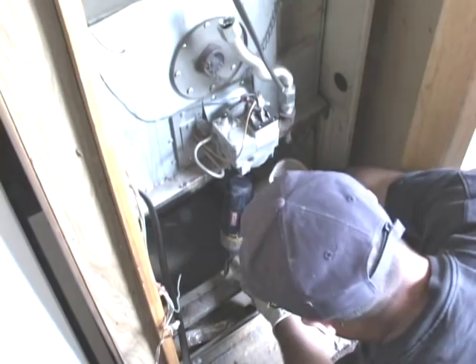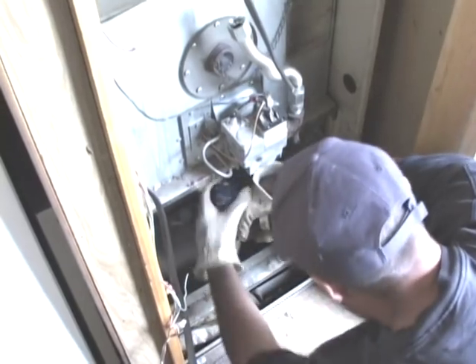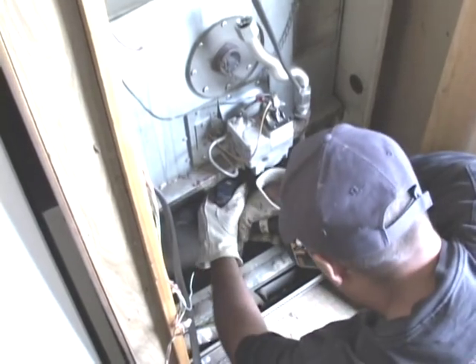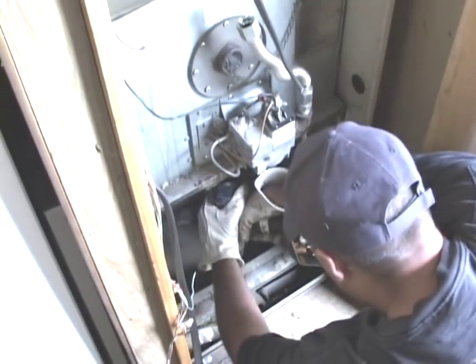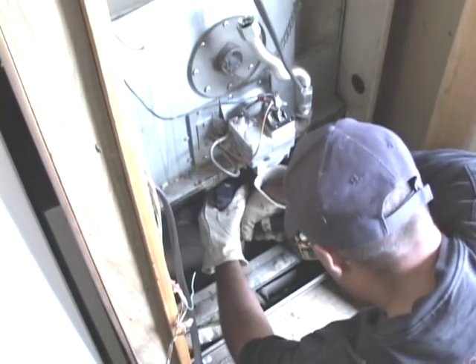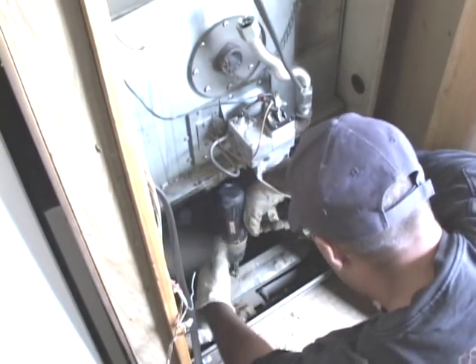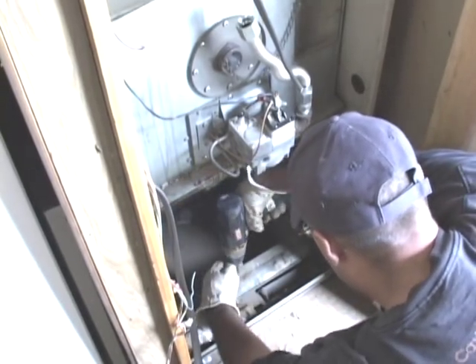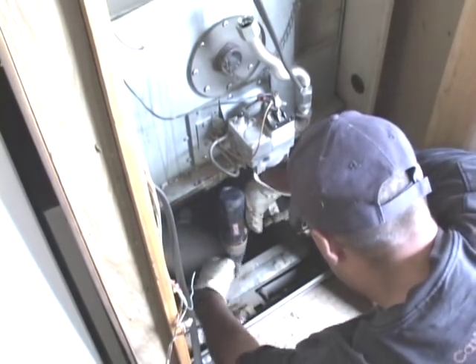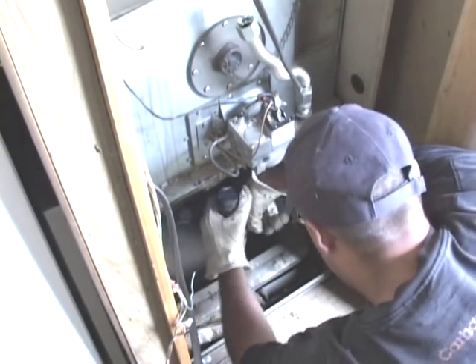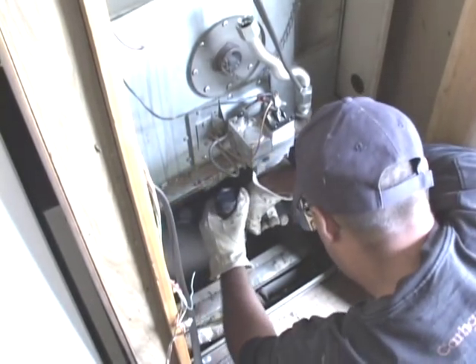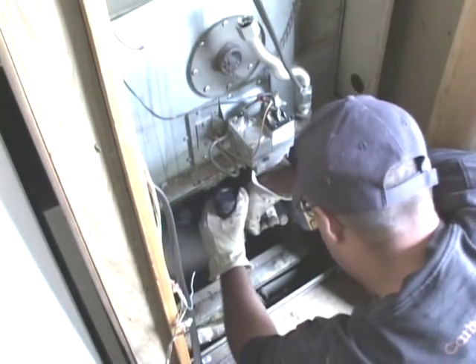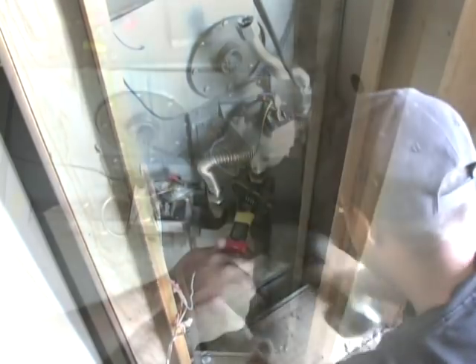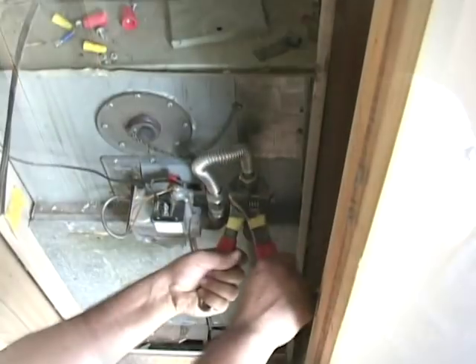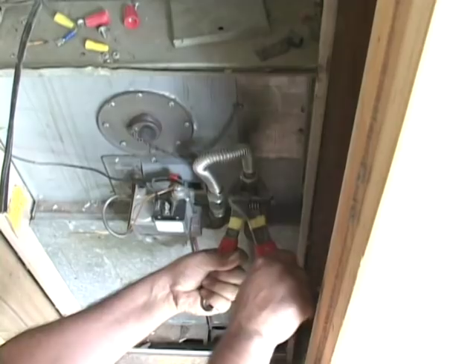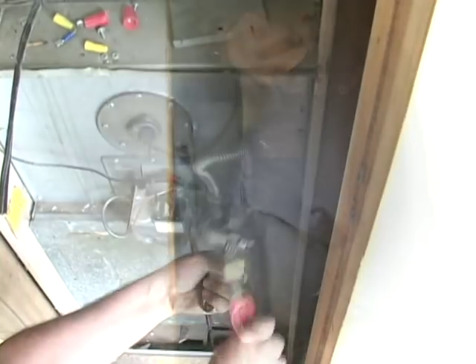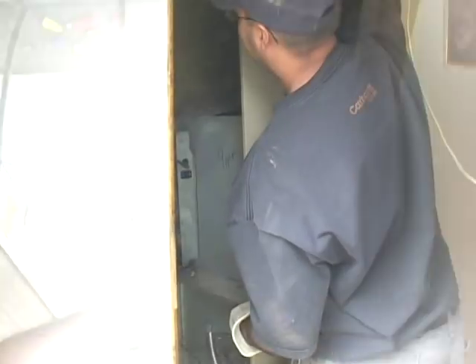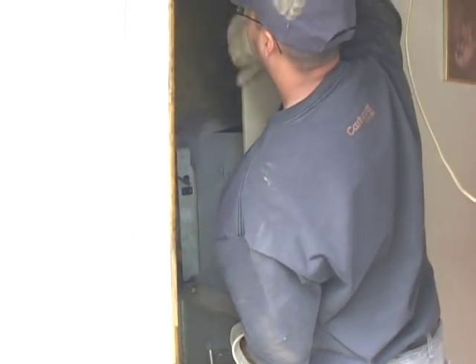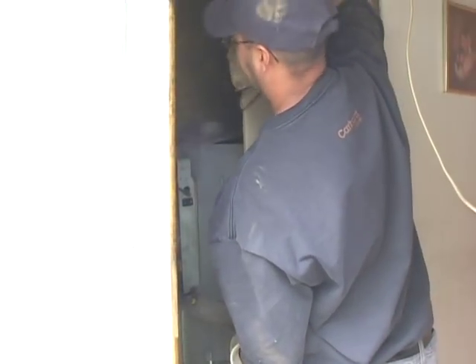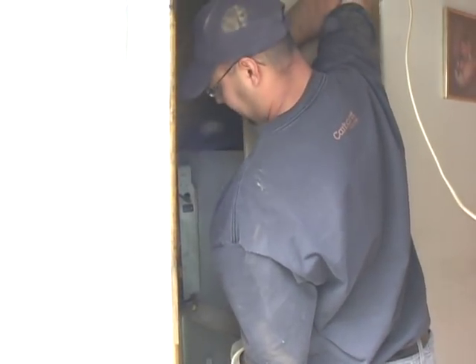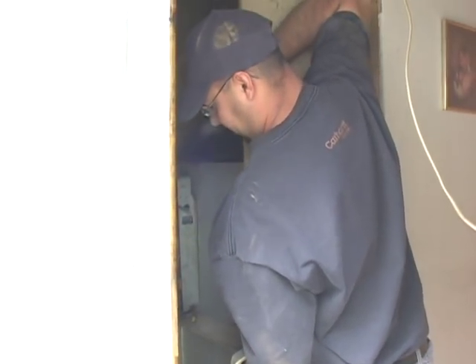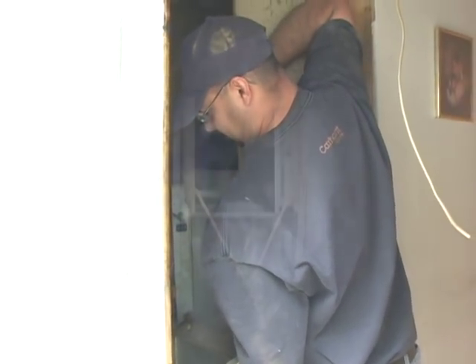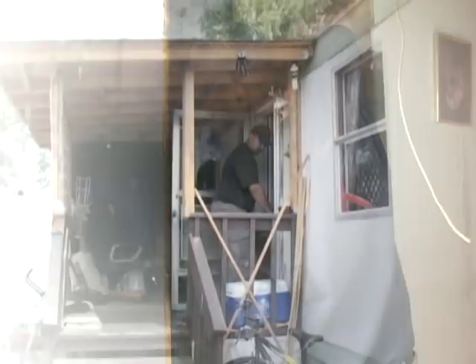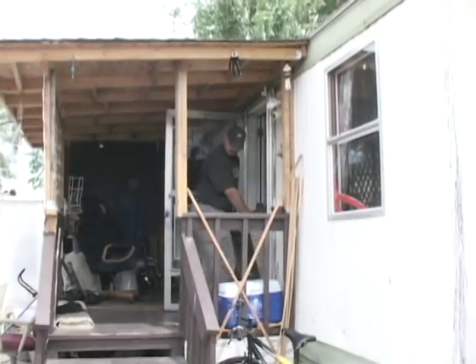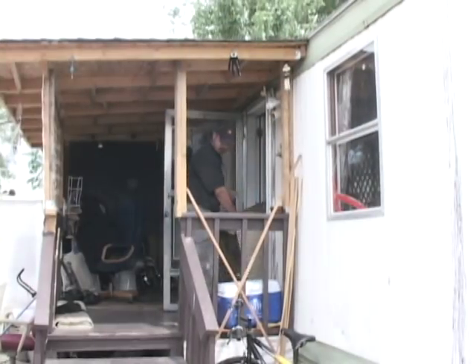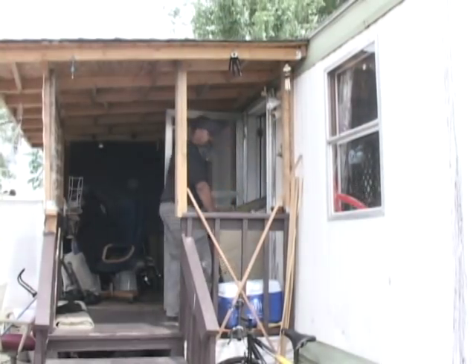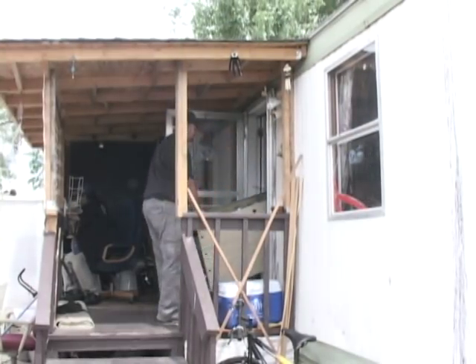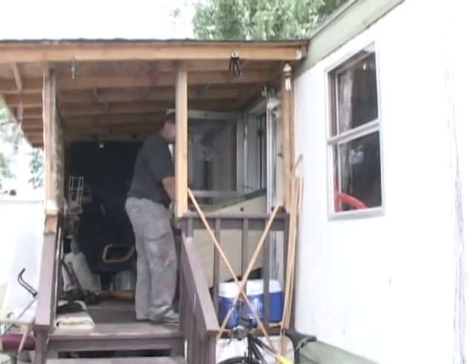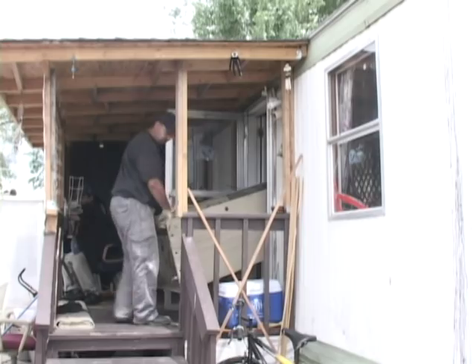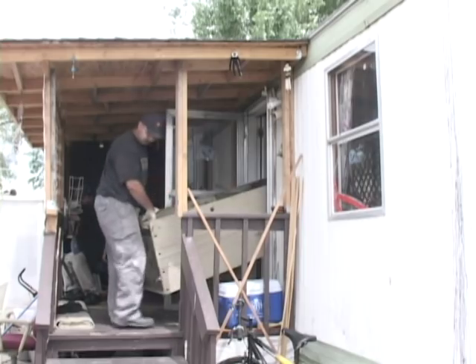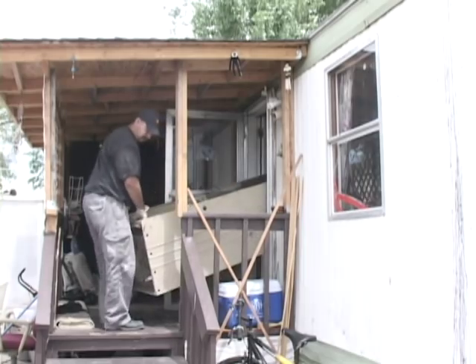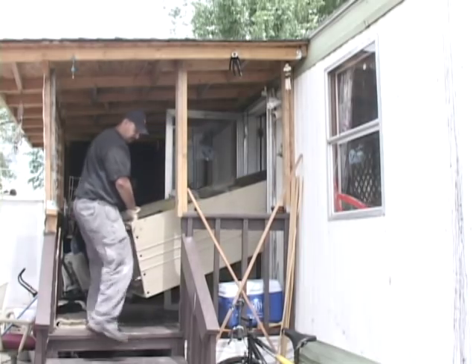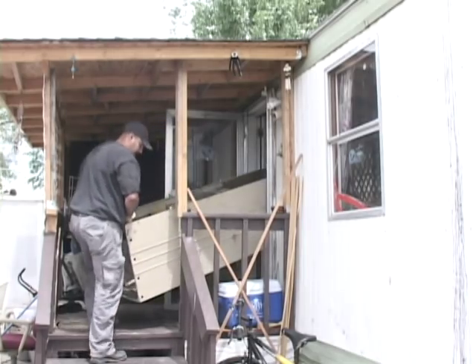Remove all screws and wiring connected to the old furnace. Break the gas line and tear out the old heating system. Clear a path and remove the old furnace body to be recycled.